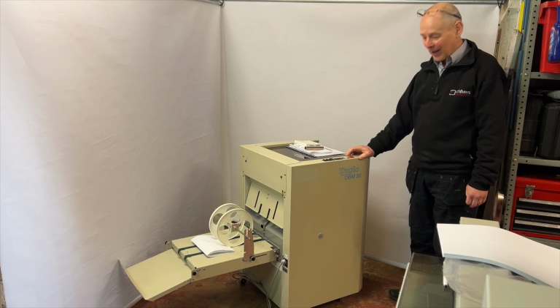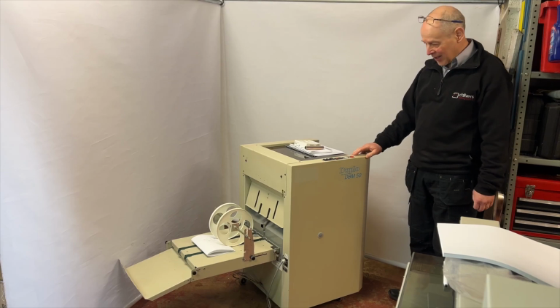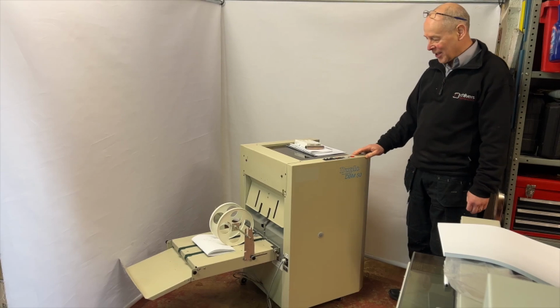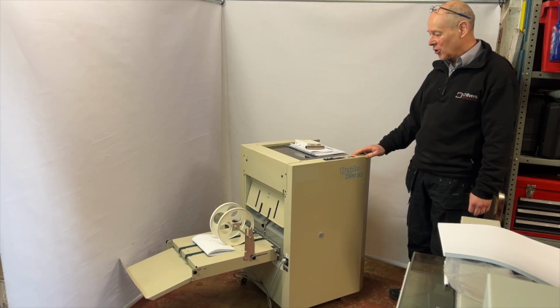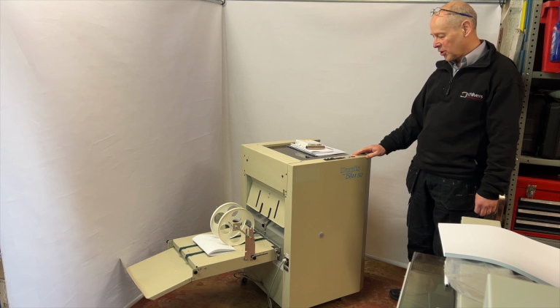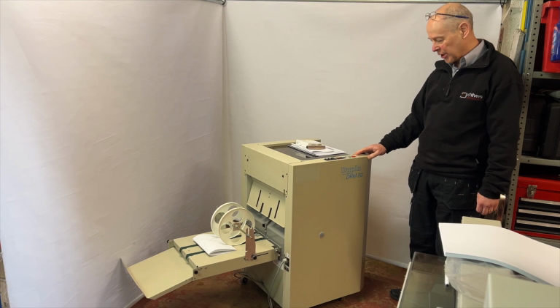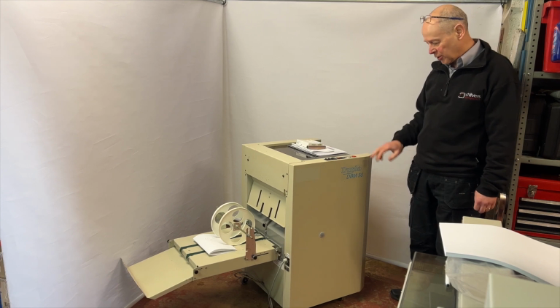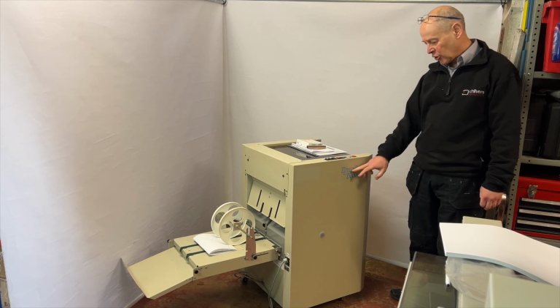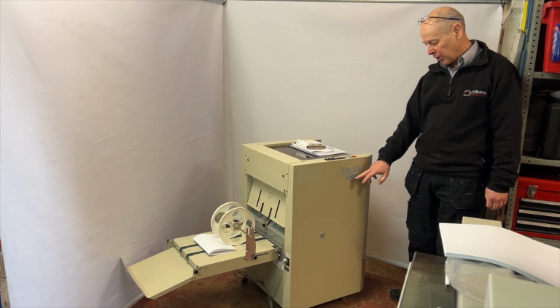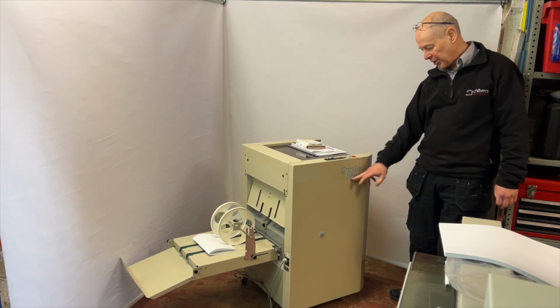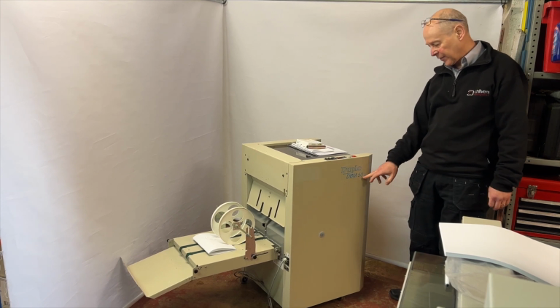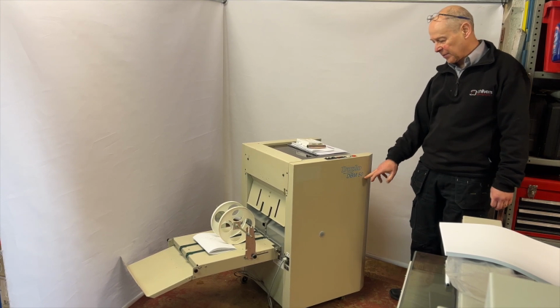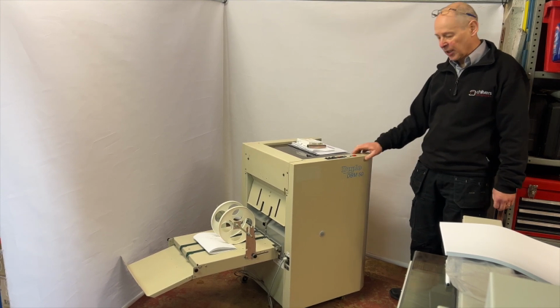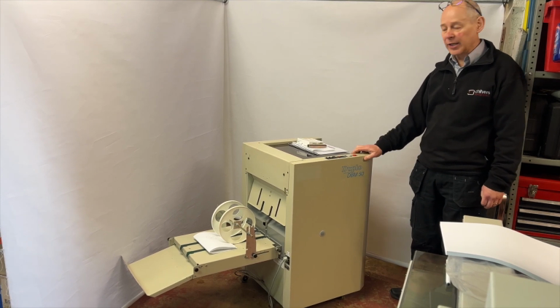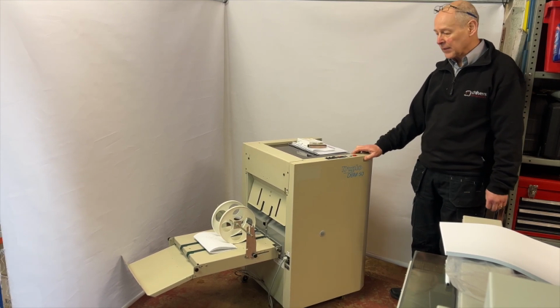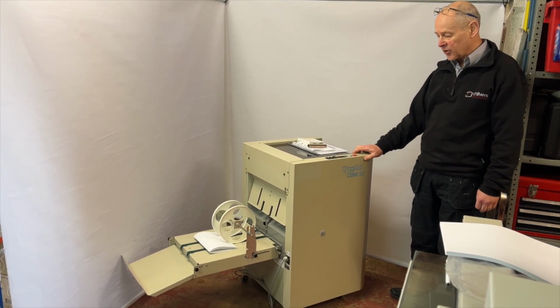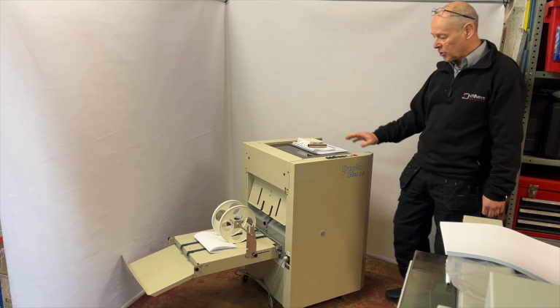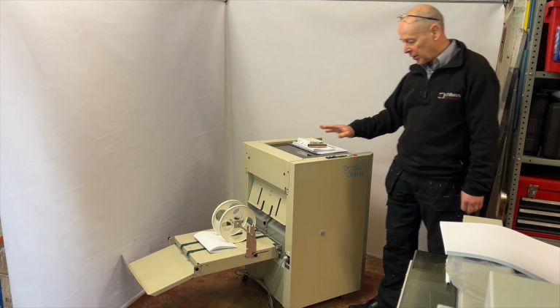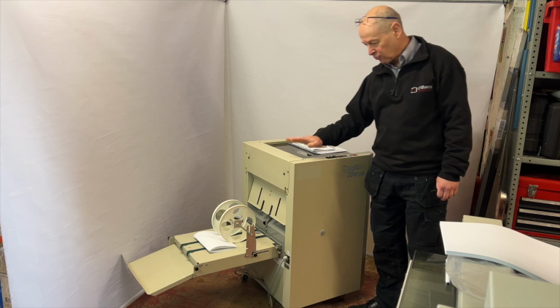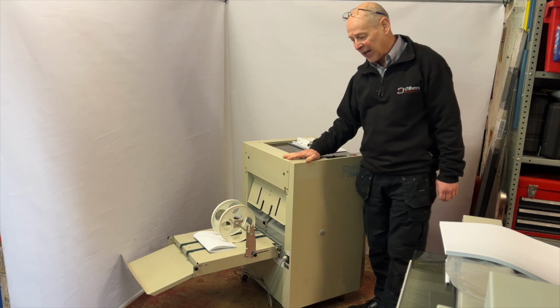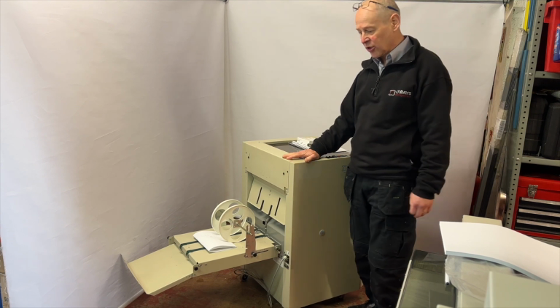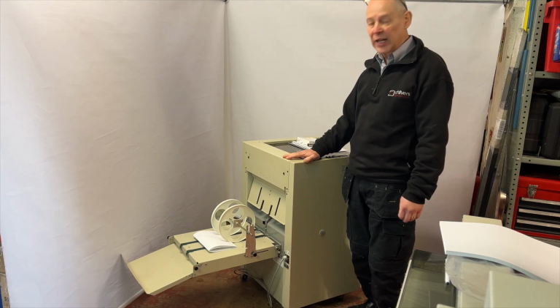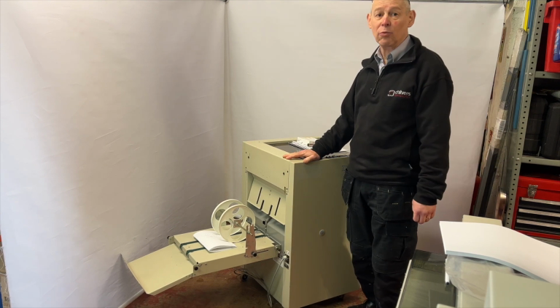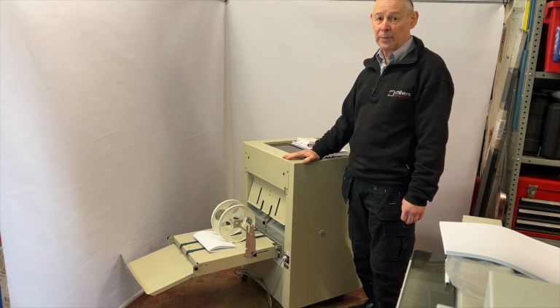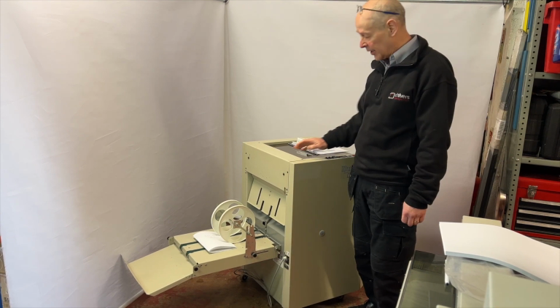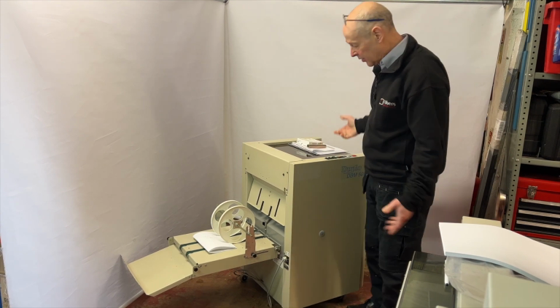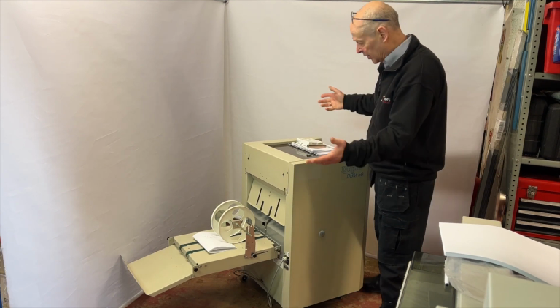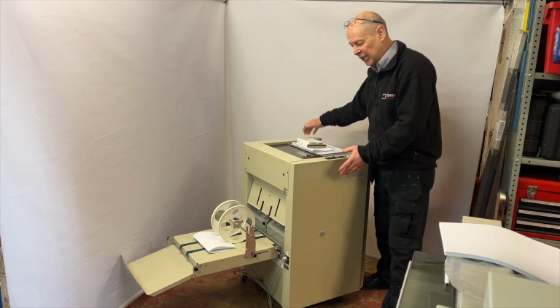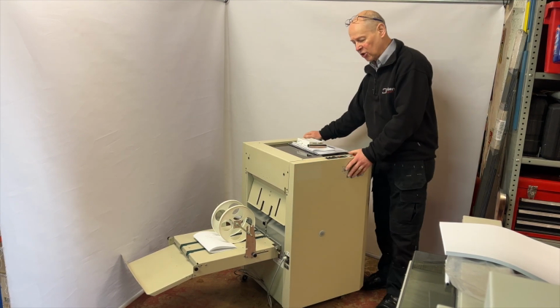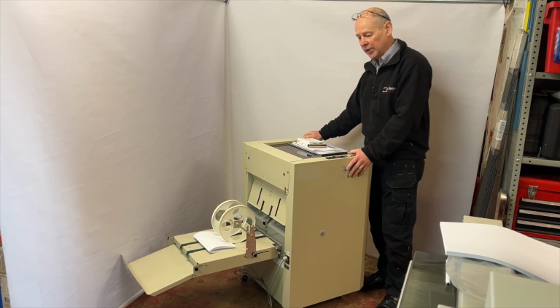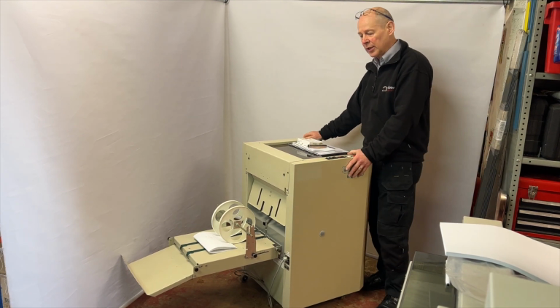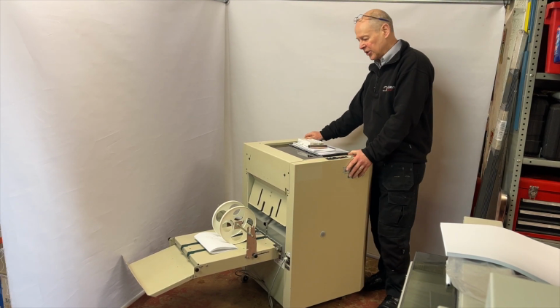Here we have a used pre-owned Duplo DBM50 booklet maker. It's also a rebadged Nagel booklet maker, so it's the same machine inside.